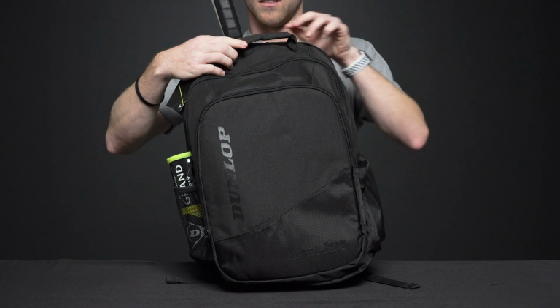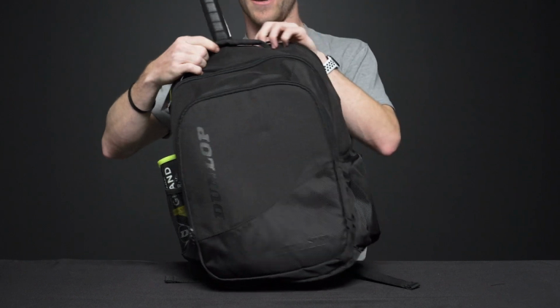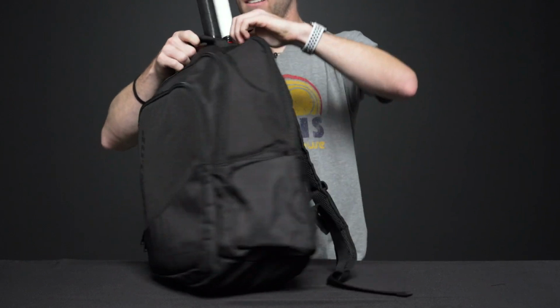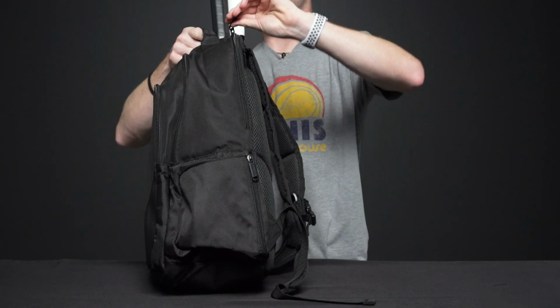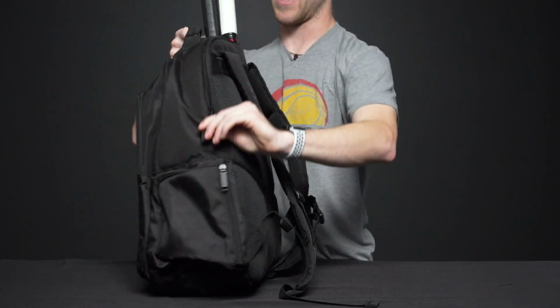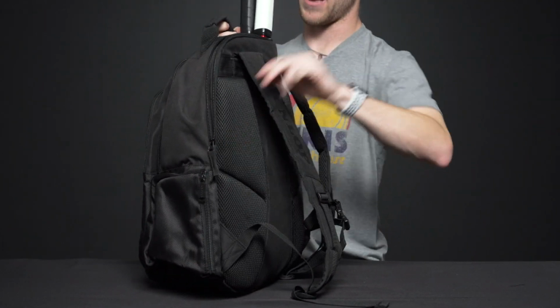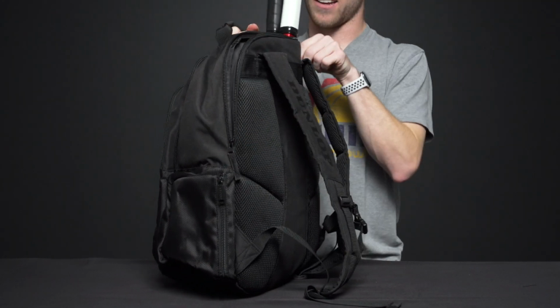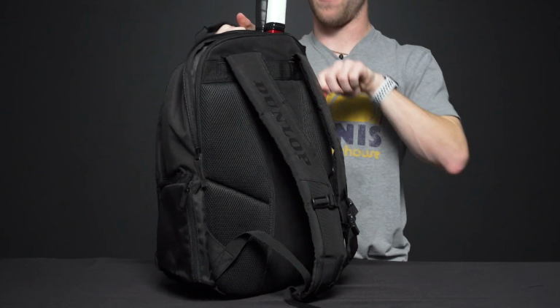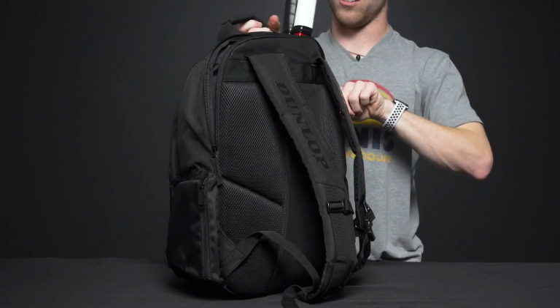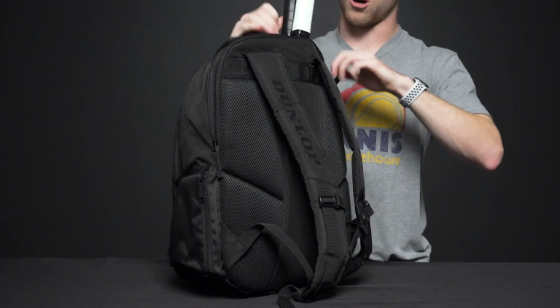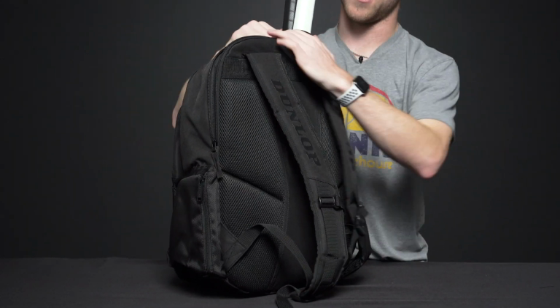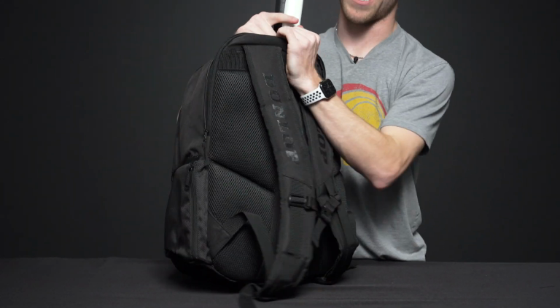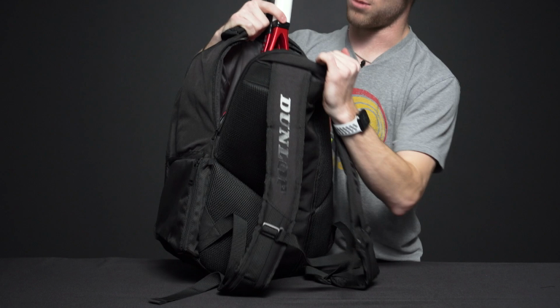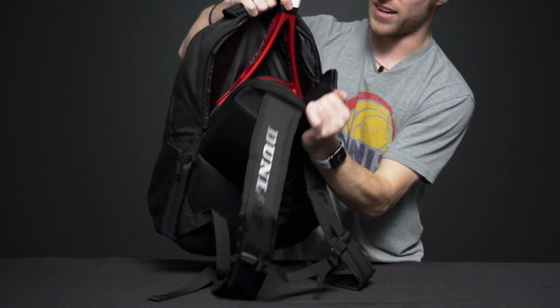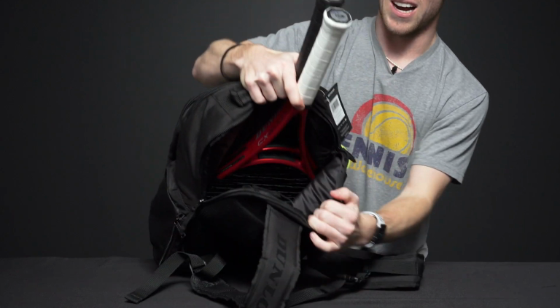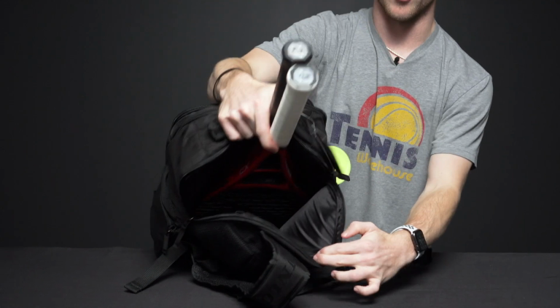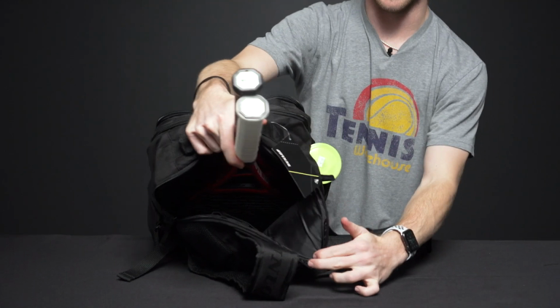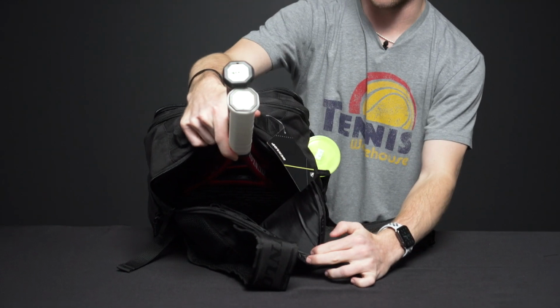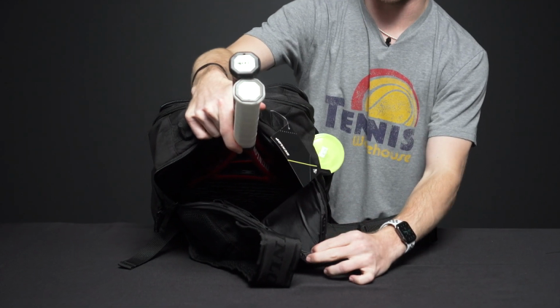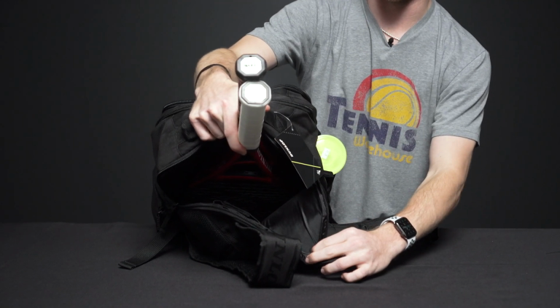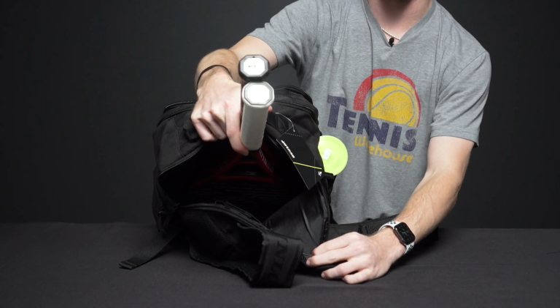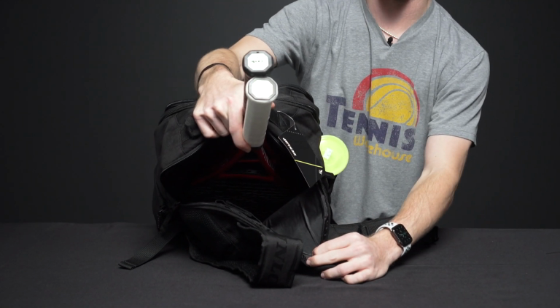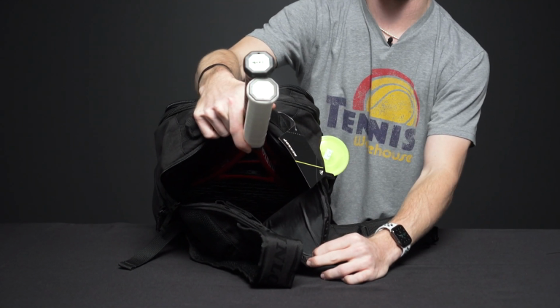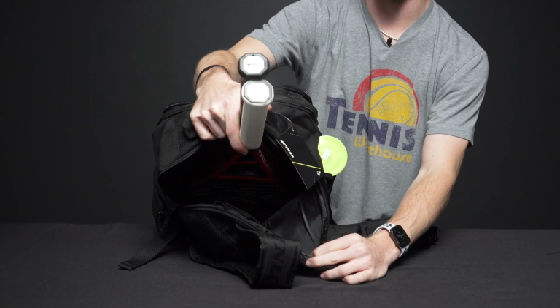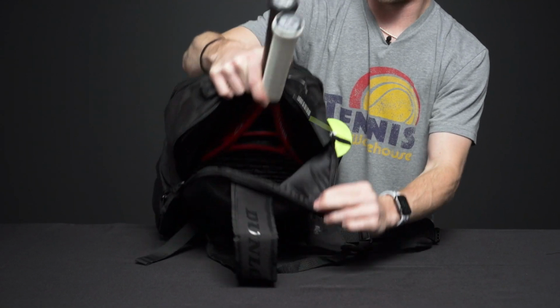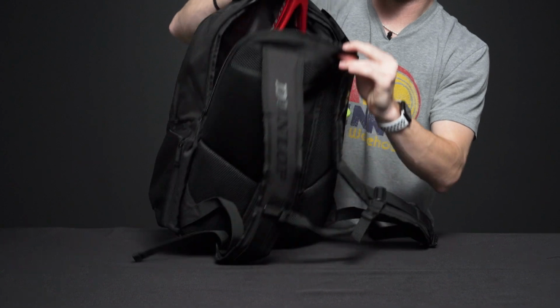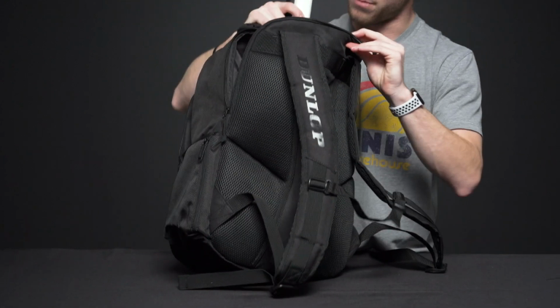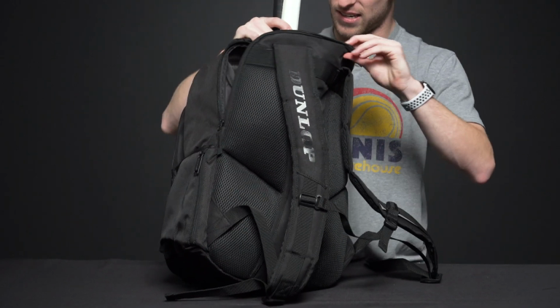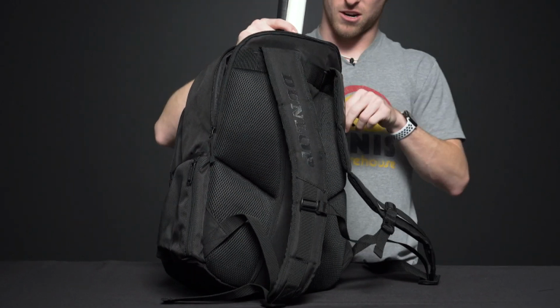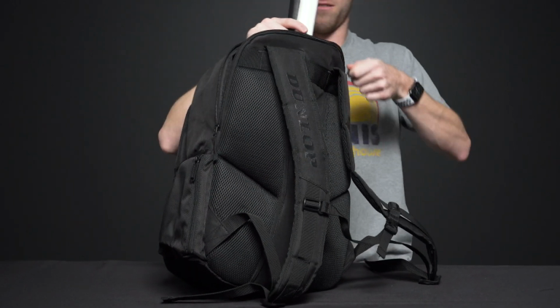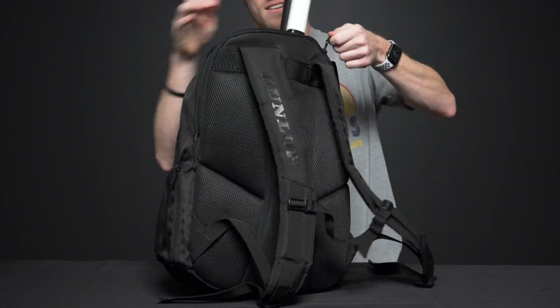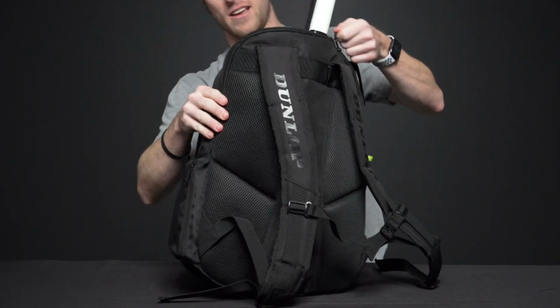Looking to the back of the bag and the final compartment — this is the racket compartment. I have two rackets here and it will carry two rackets very comfortably. Nice bag and pocket right there.